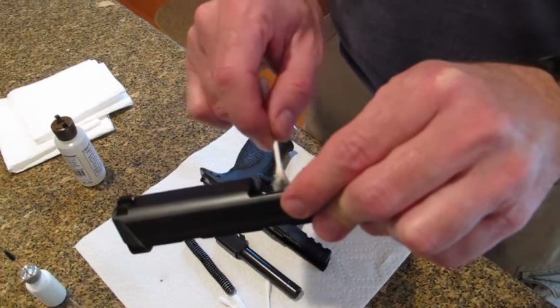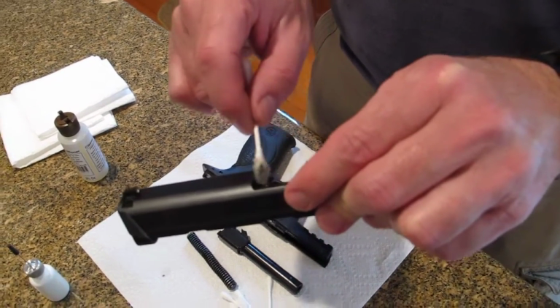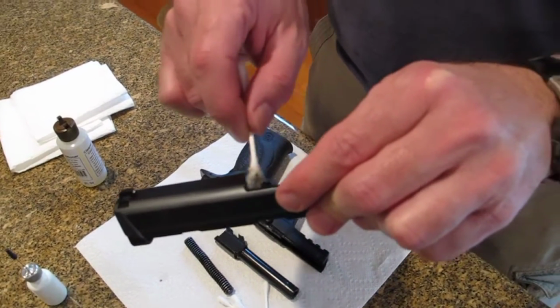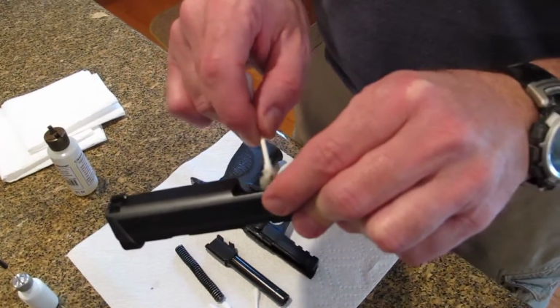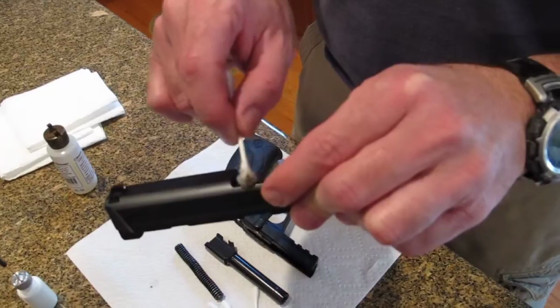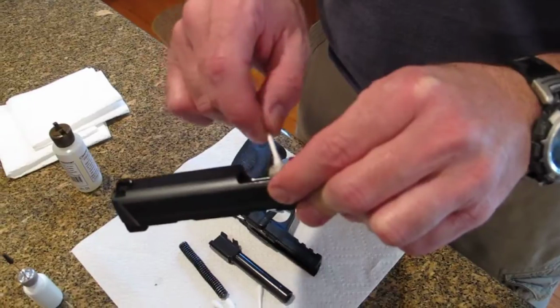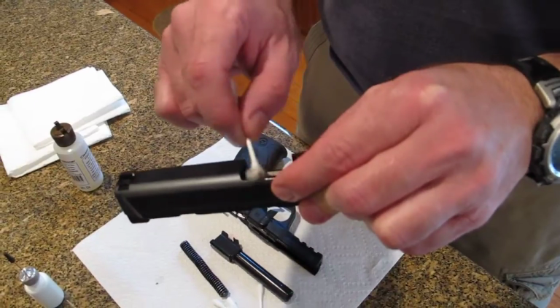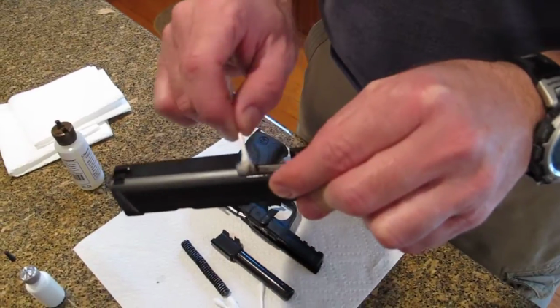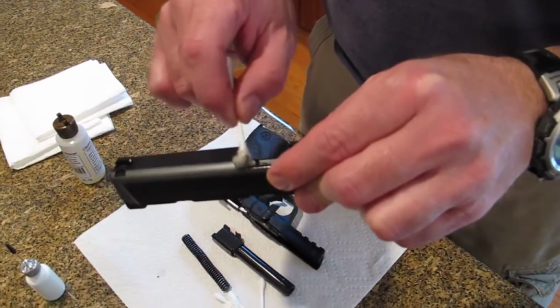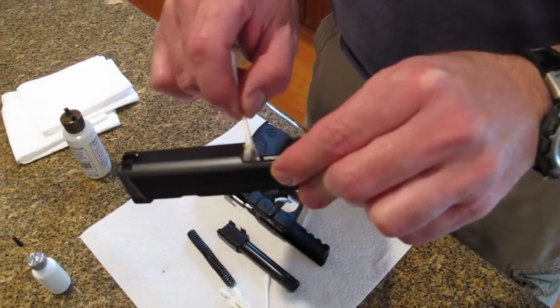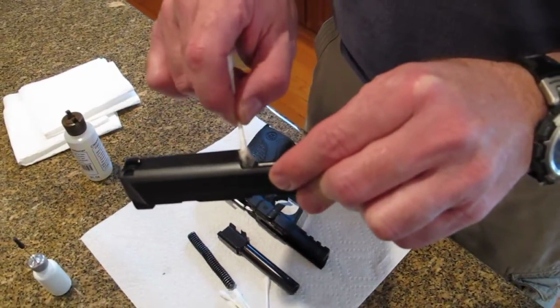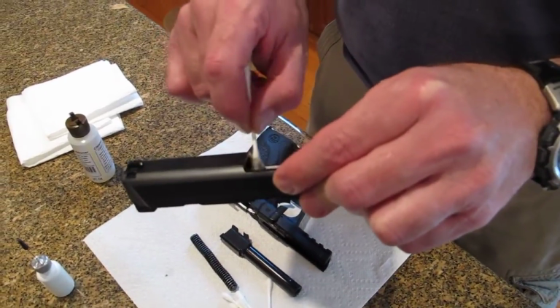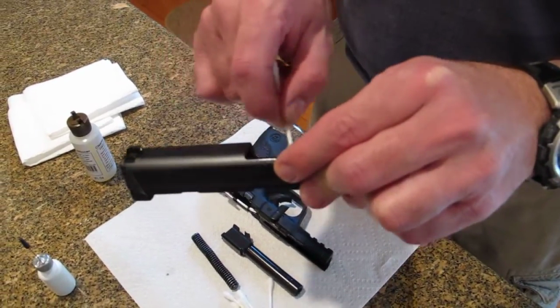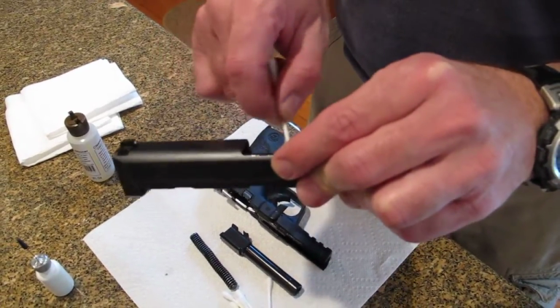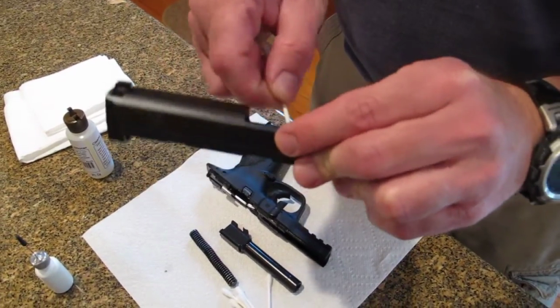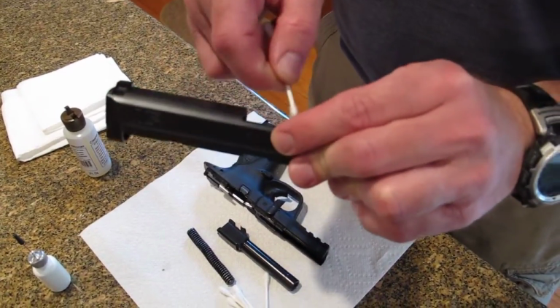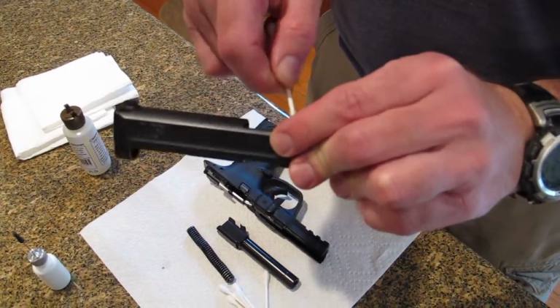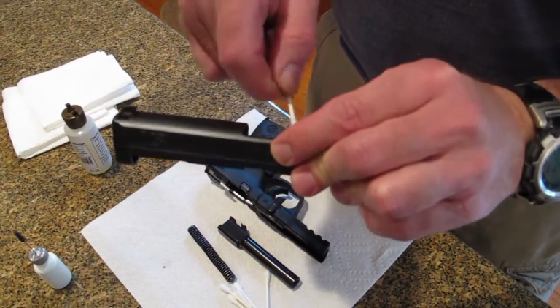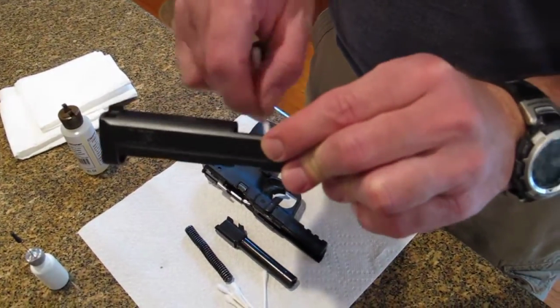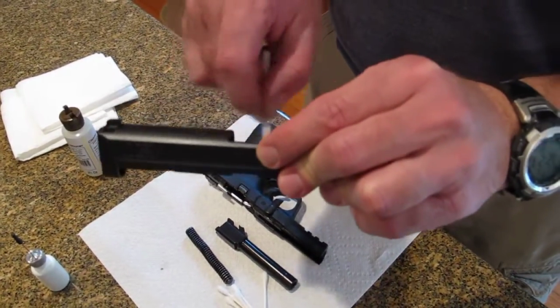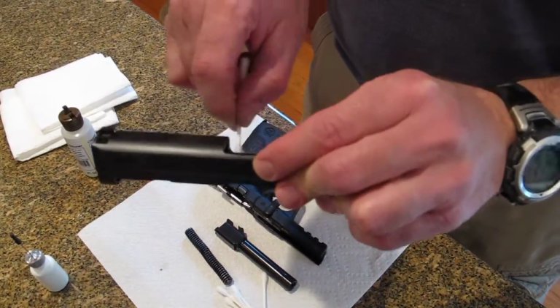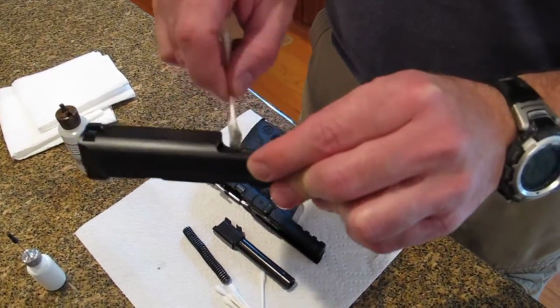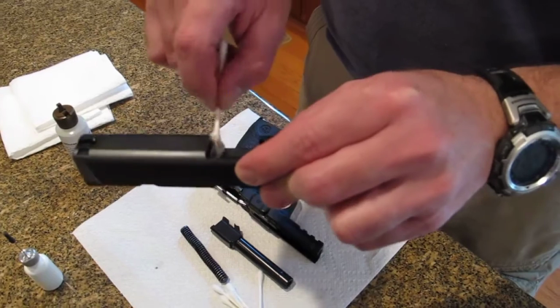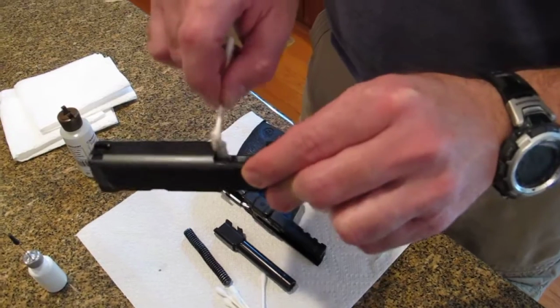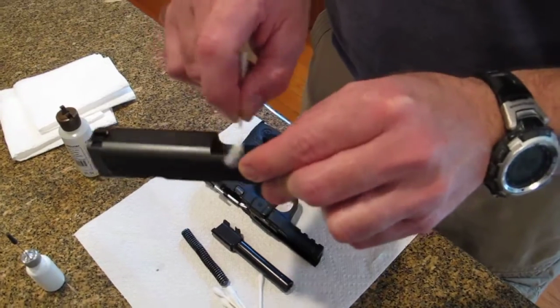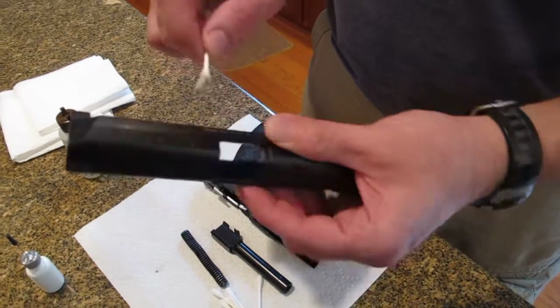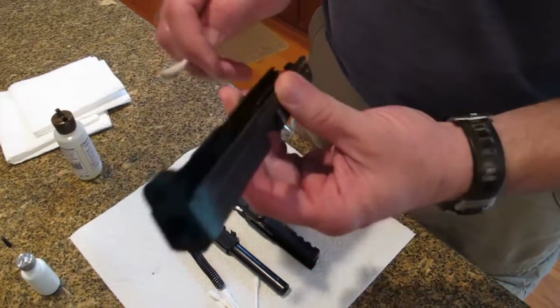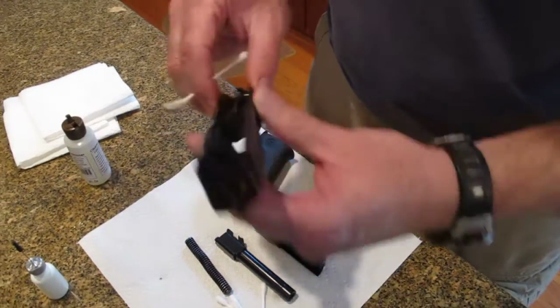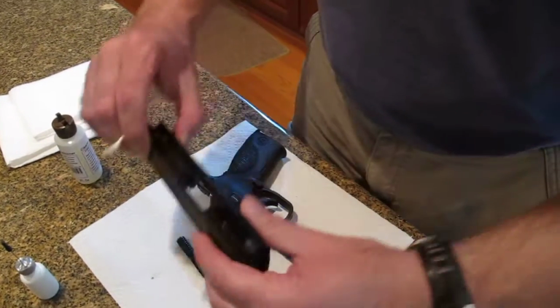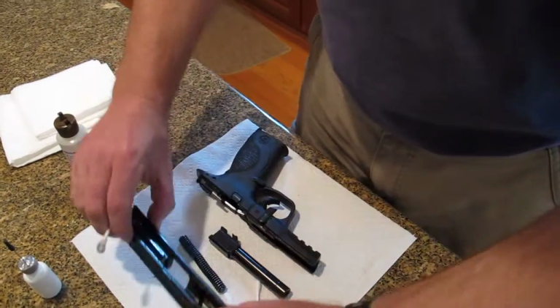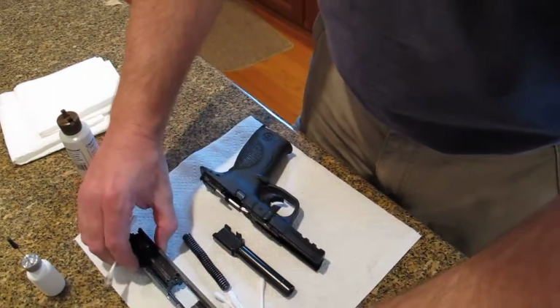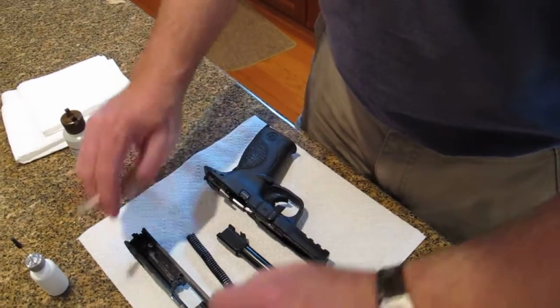In addition to the inside of the slide that we just did, we're going to do around the ejection port on the slide. The reason being is it makes fouling very easy to wipe off. So we're done there.